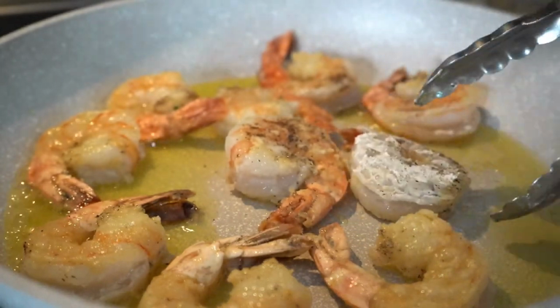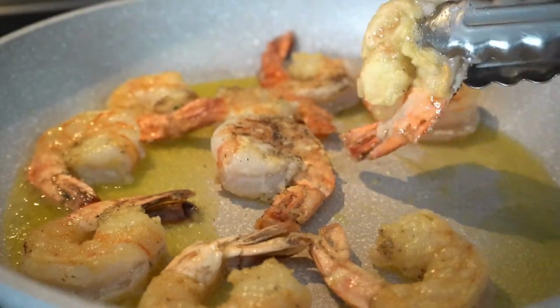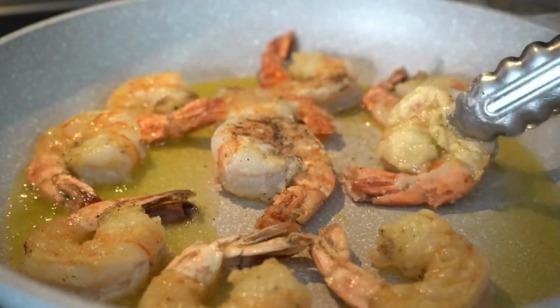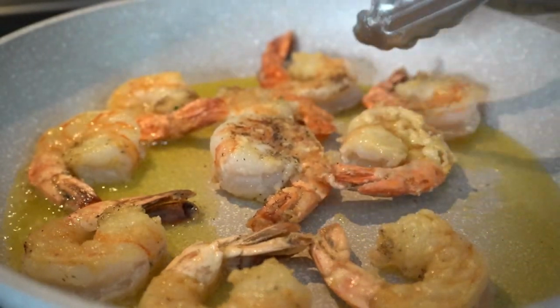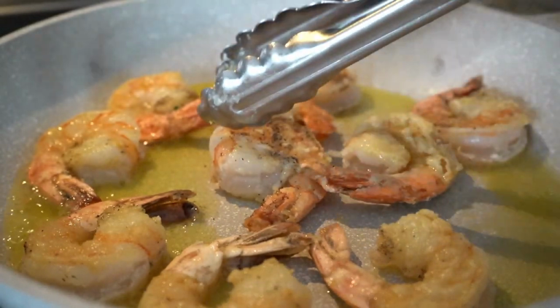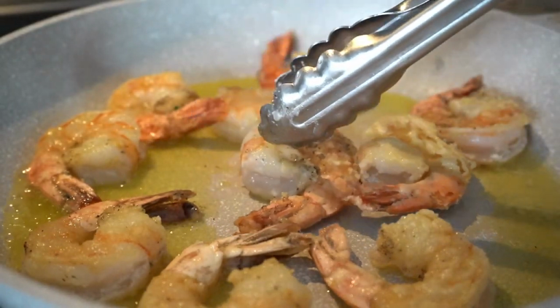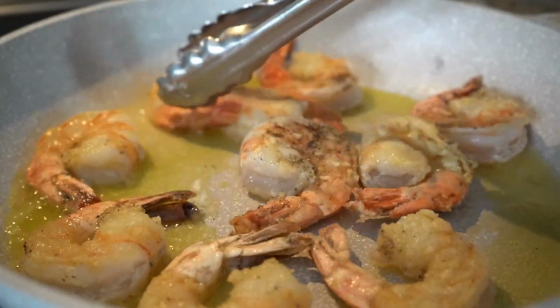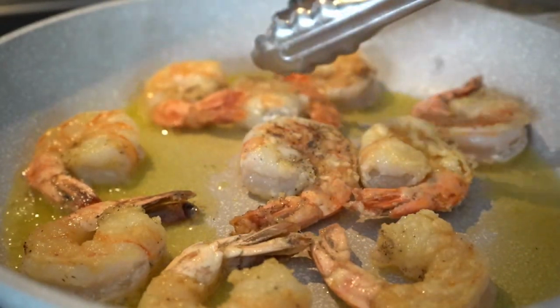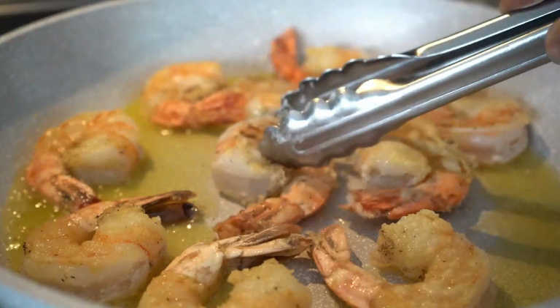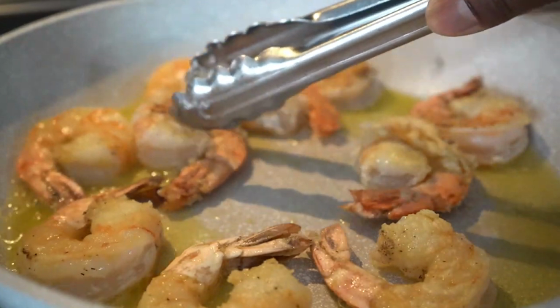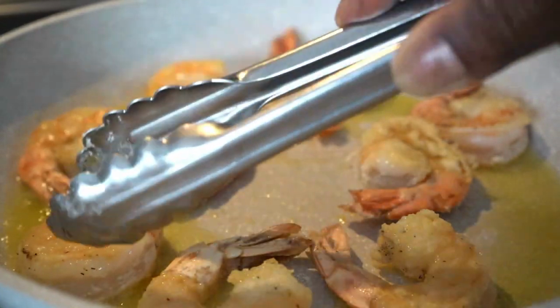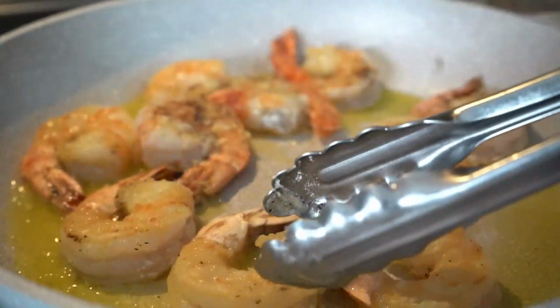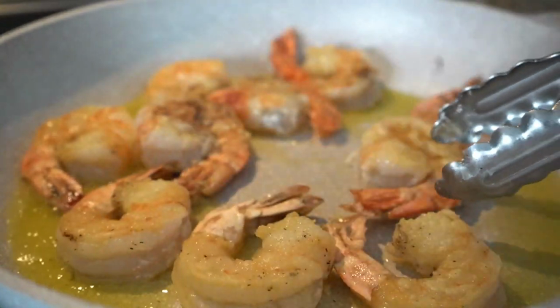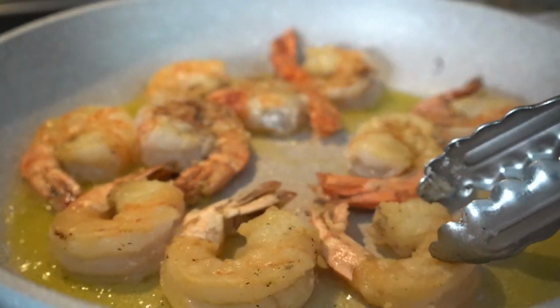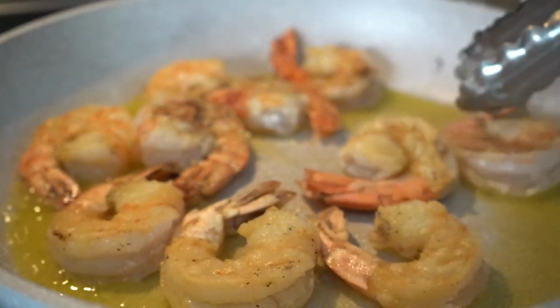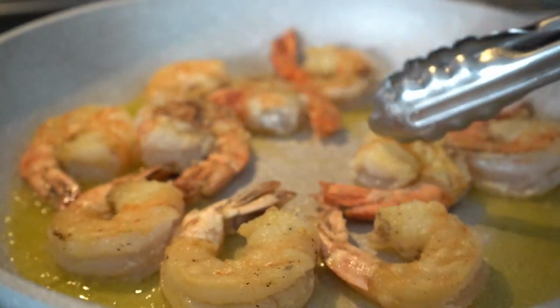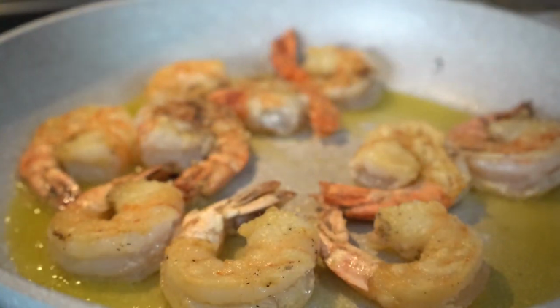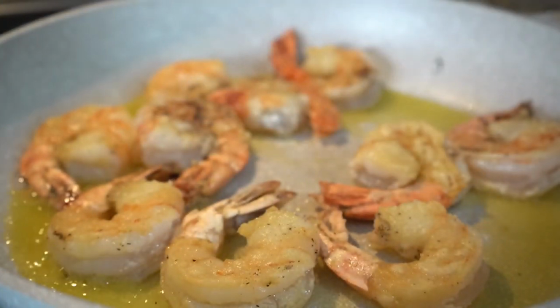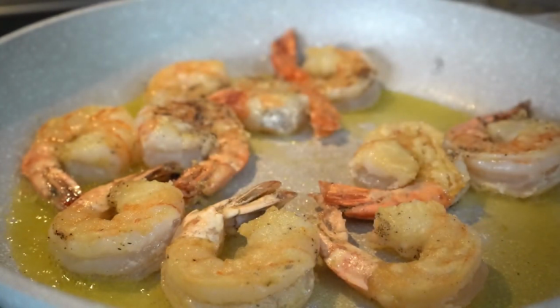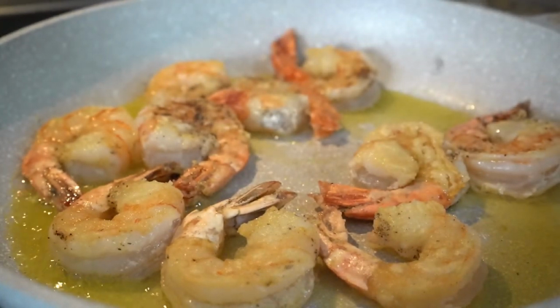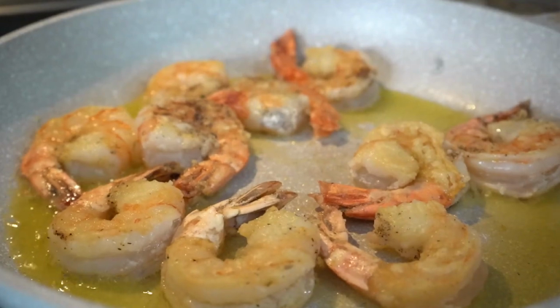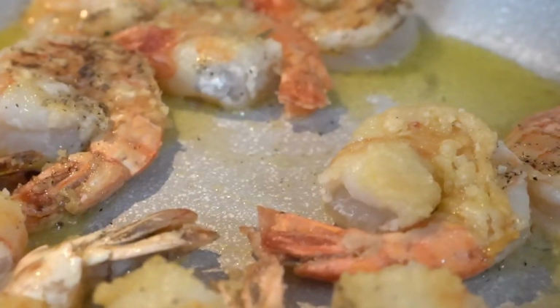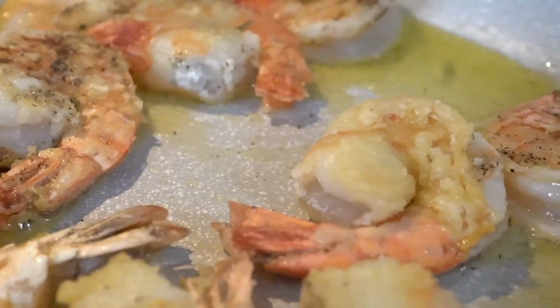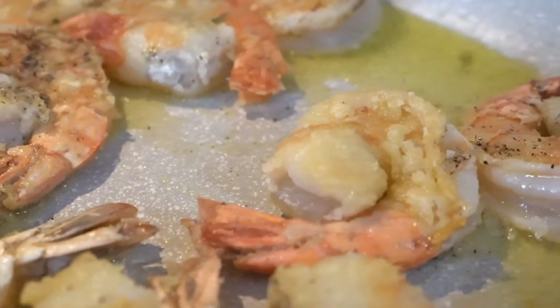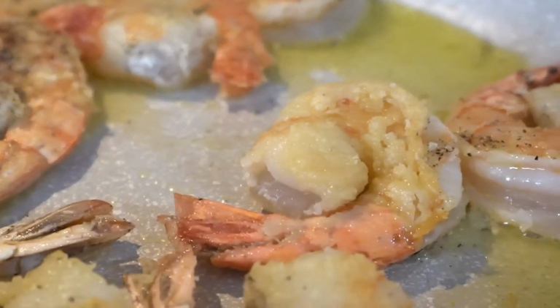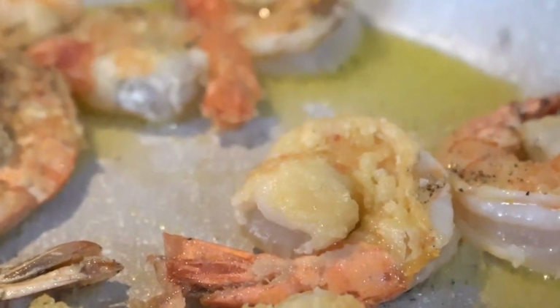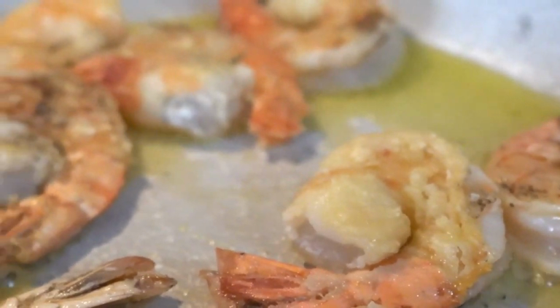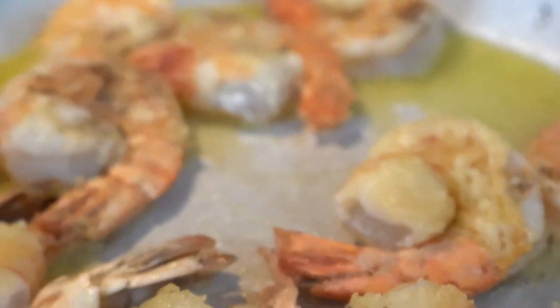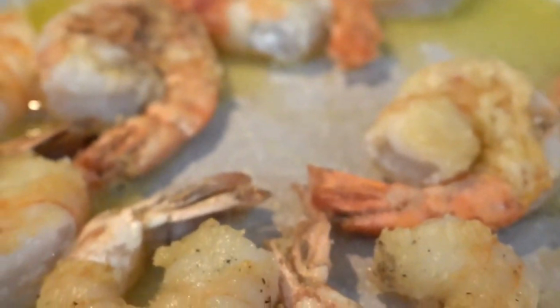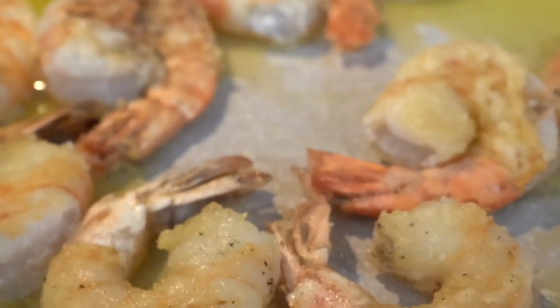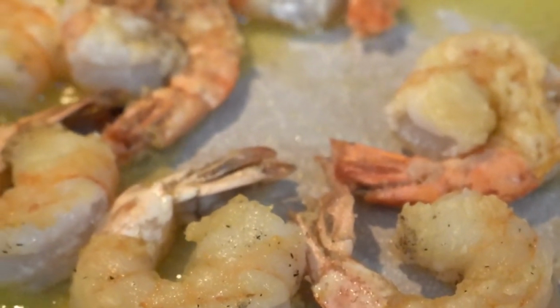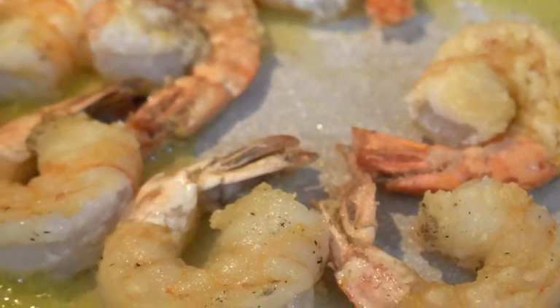Look how beautiful those shrimp look. Our shrimp are seared on both sides. What we gotta do now is add our shallots and our garlic and then just sauté that for a little bit.